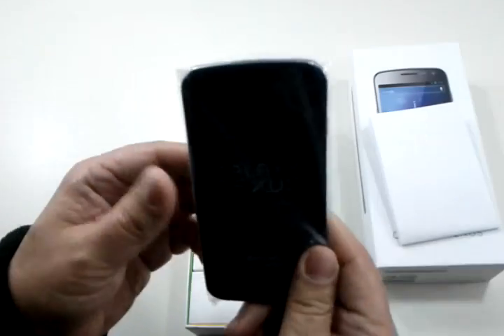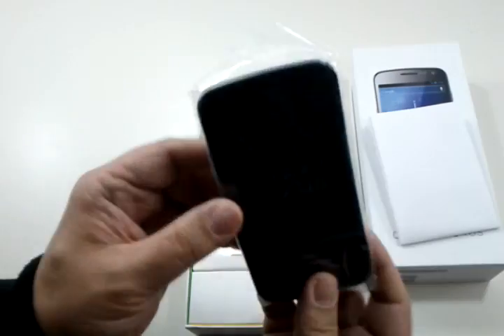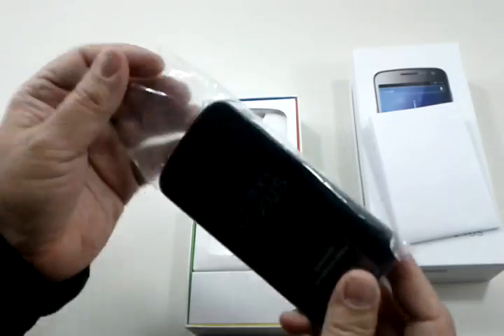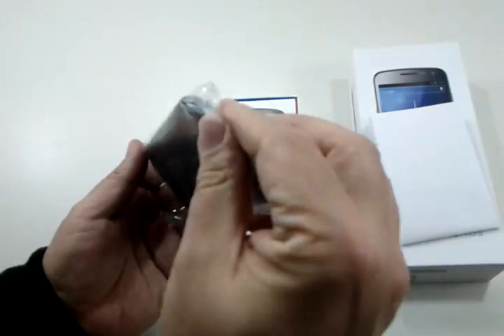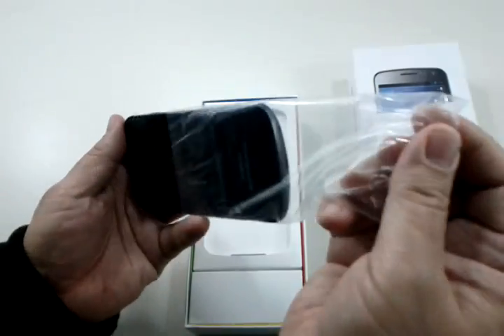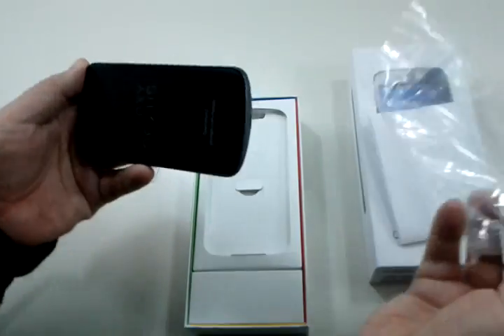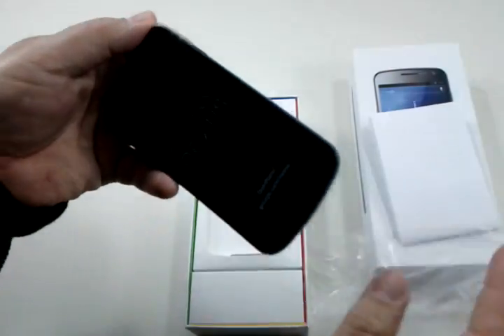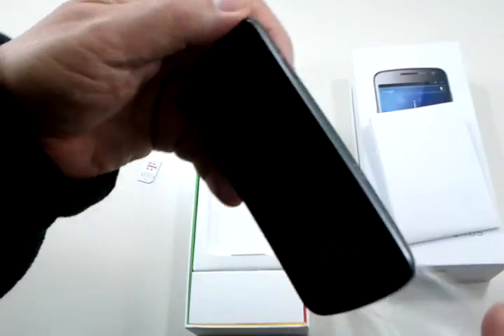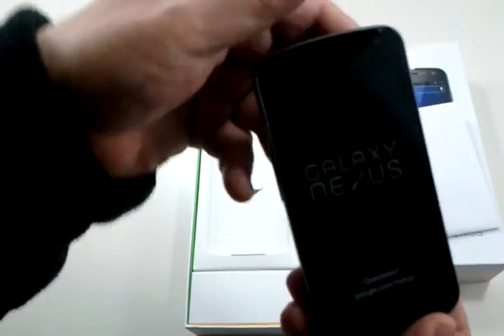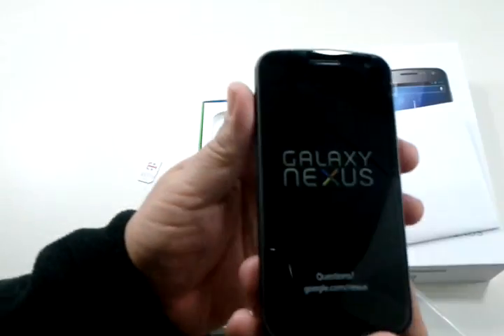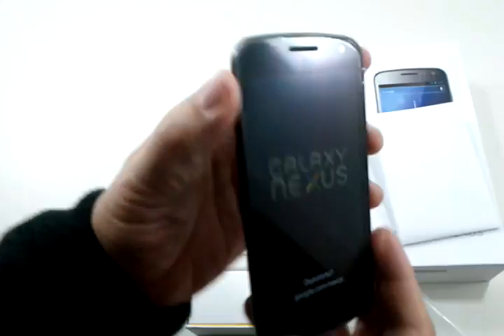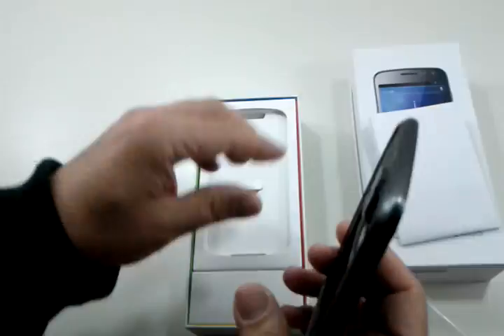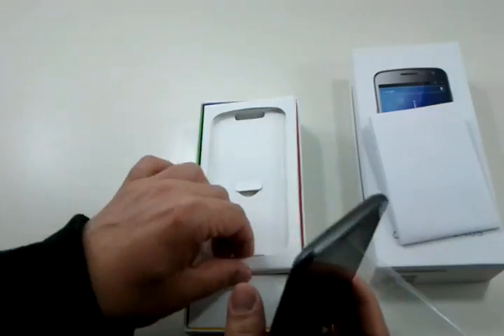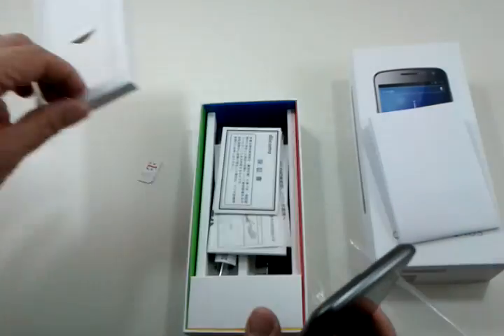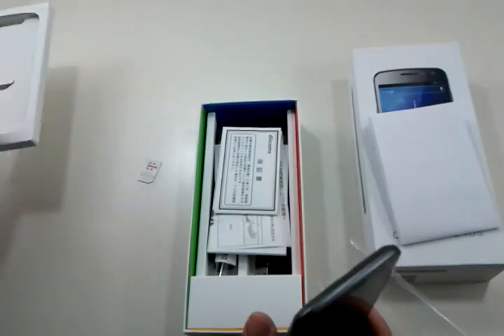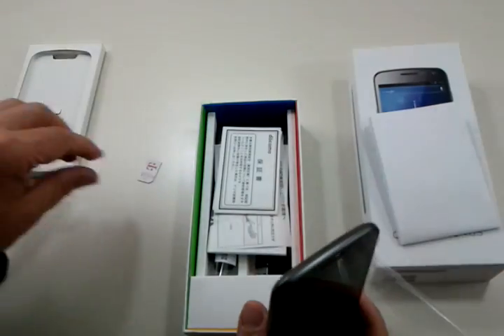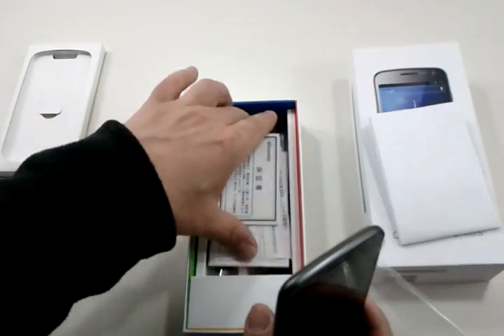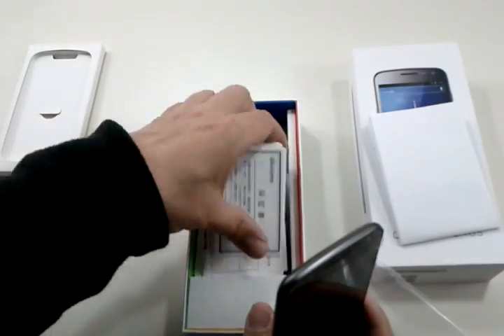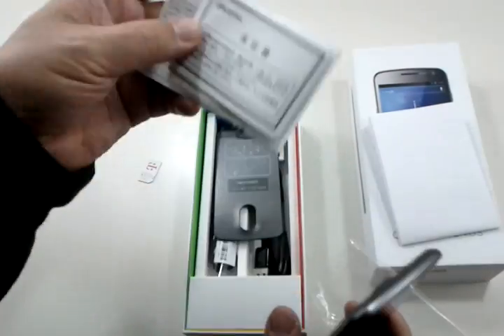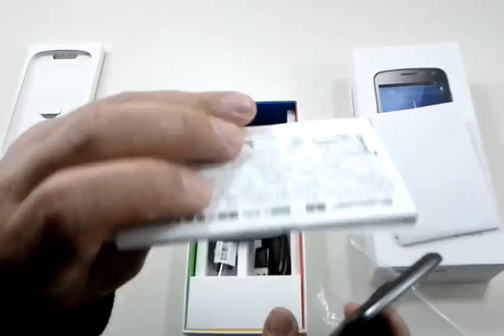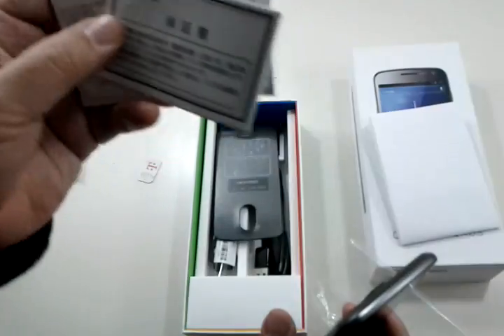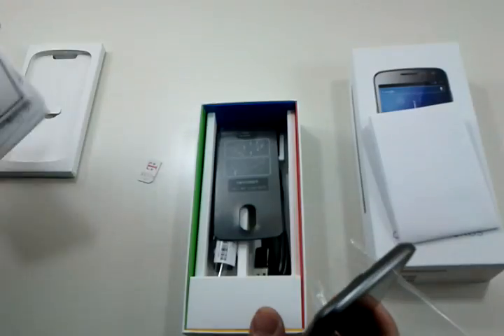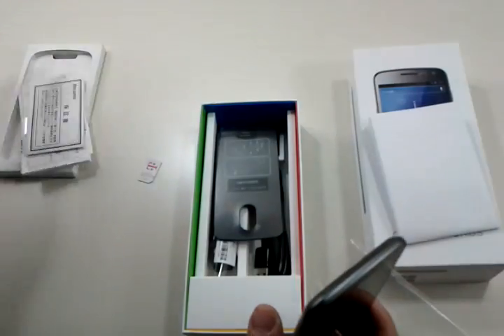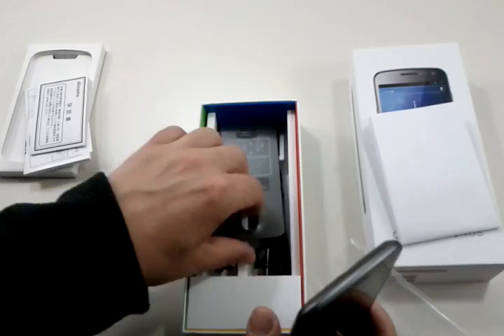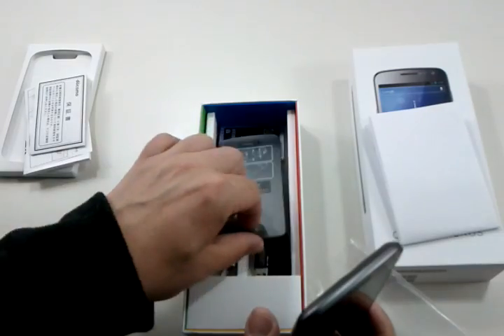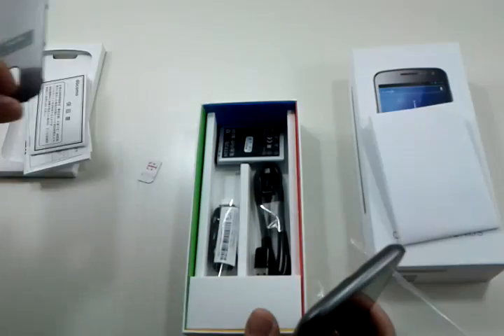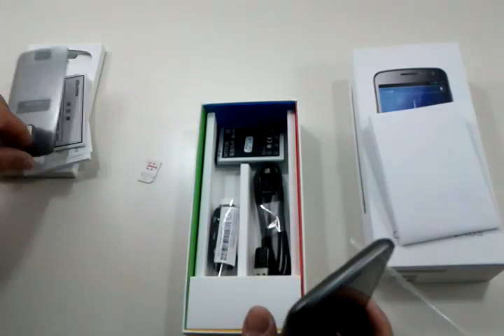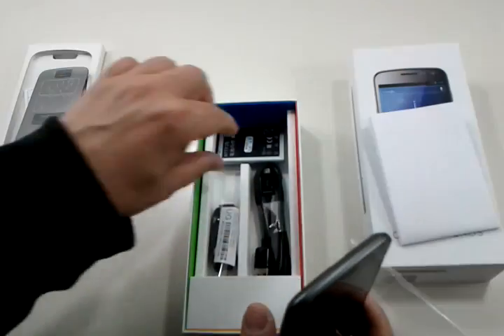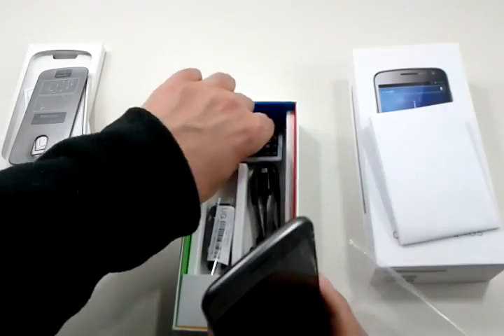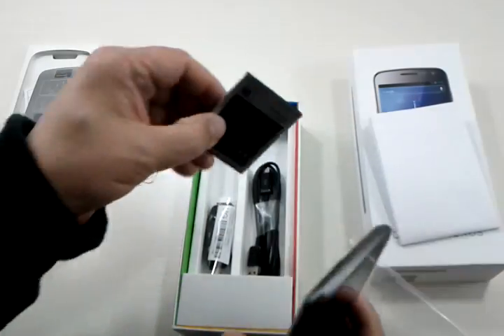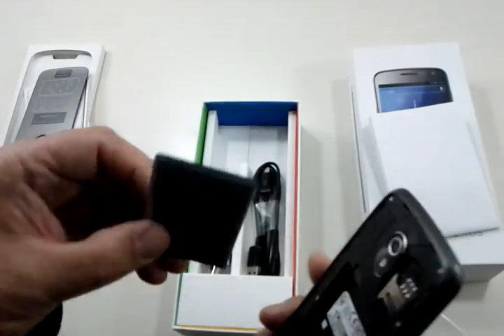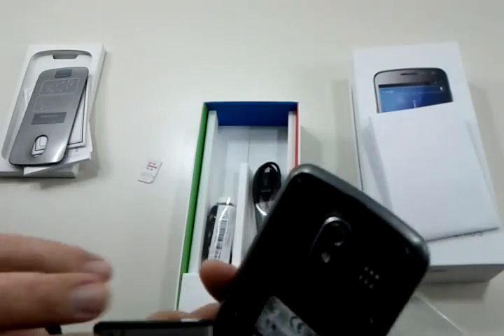Here's the phone itself. It's brand new — still got the plastic on the Galaxy Nexus. Here's what you get. The warranties are Japanese, but they're sold without warranty,